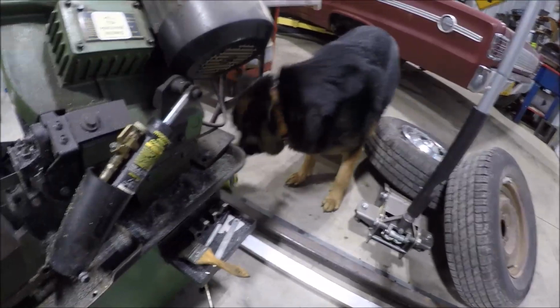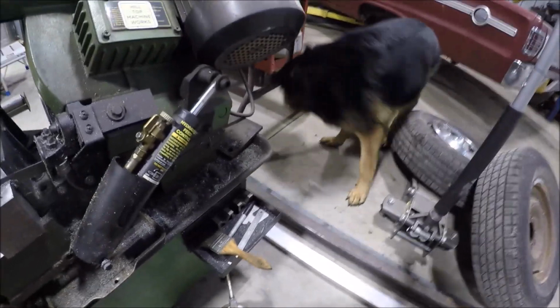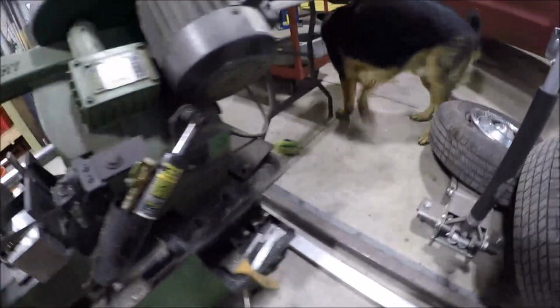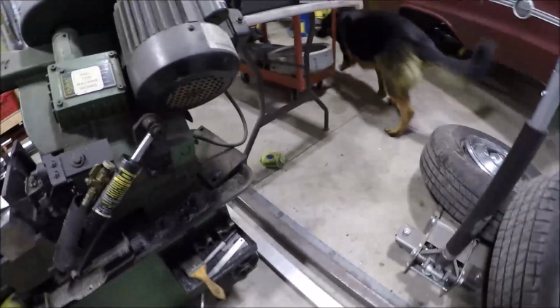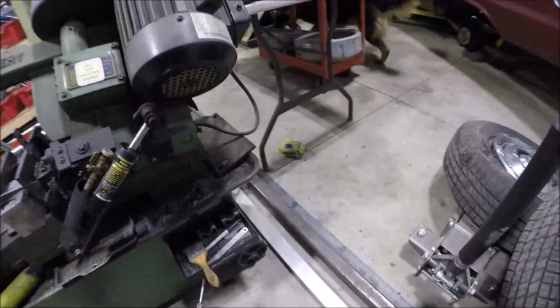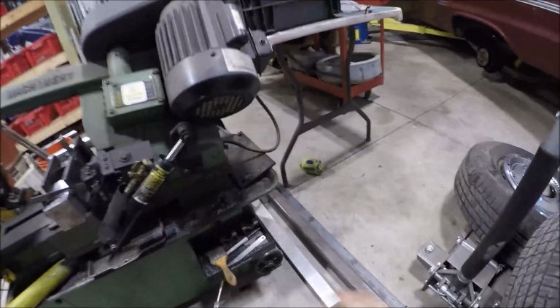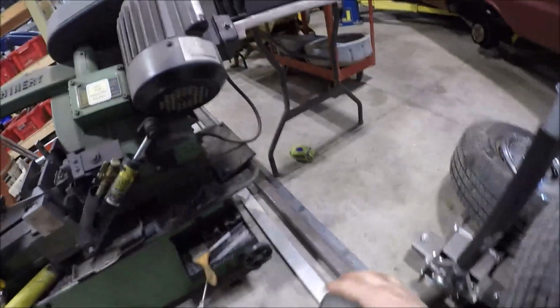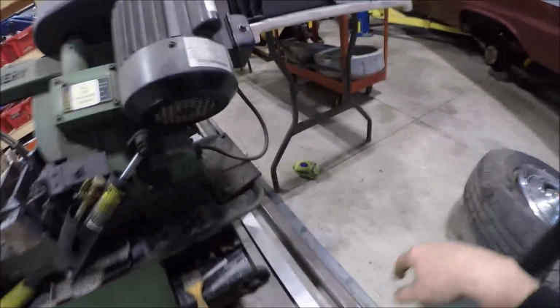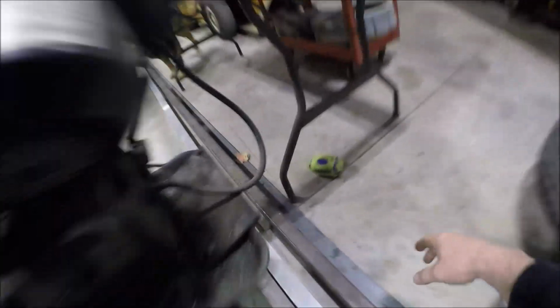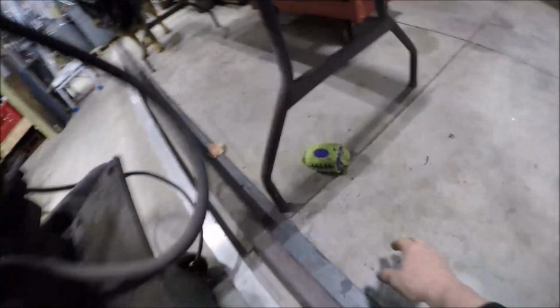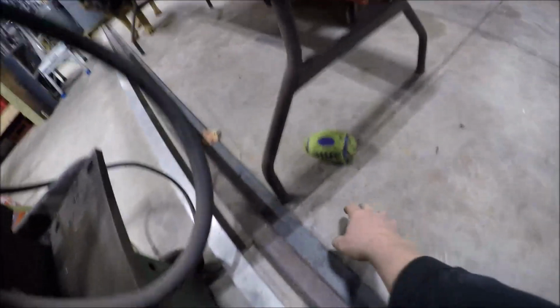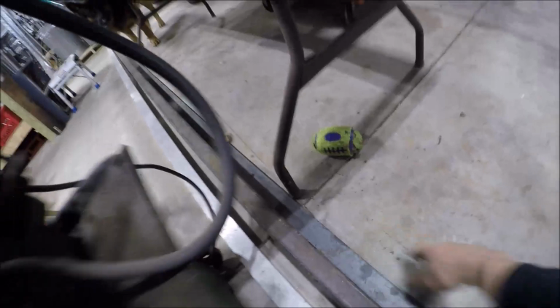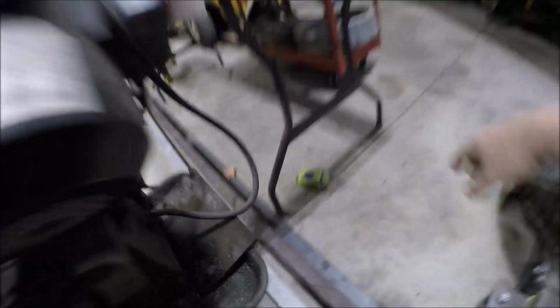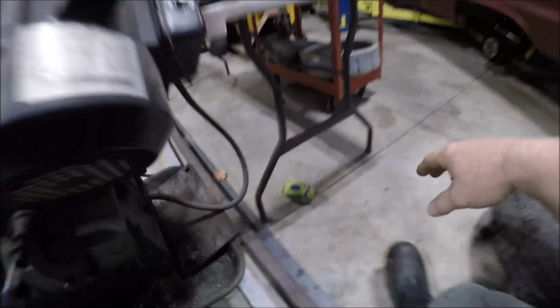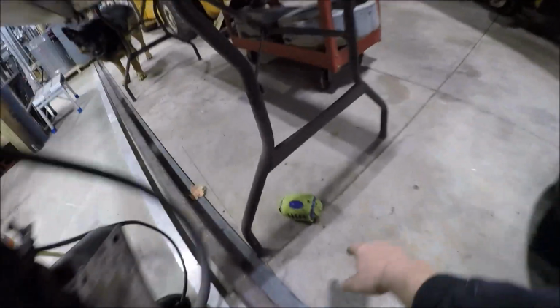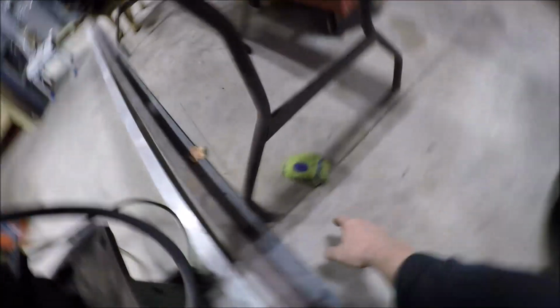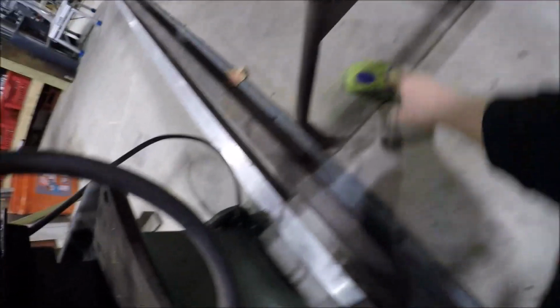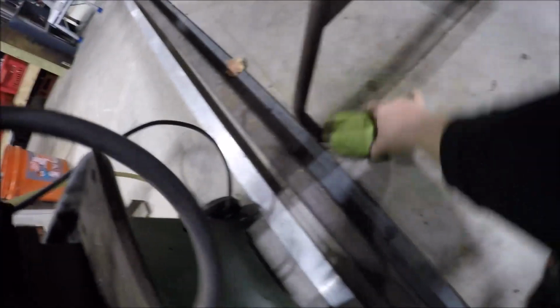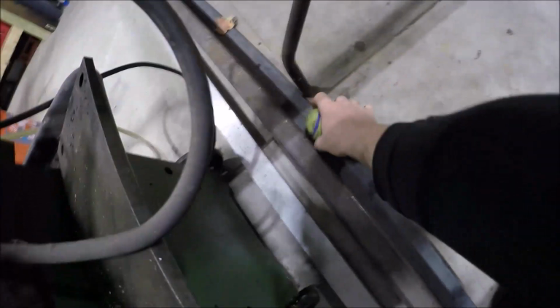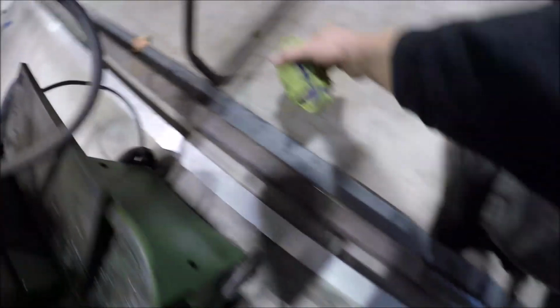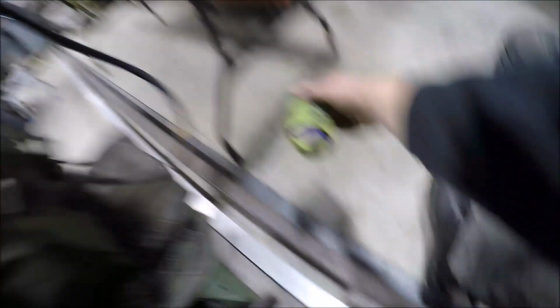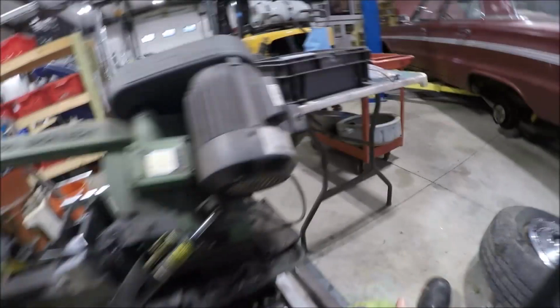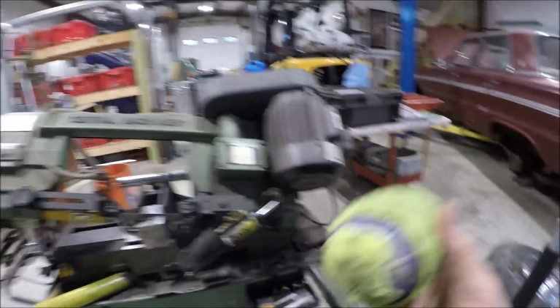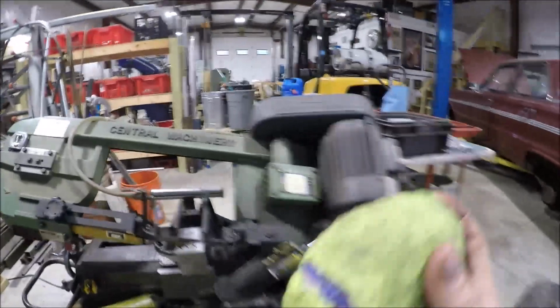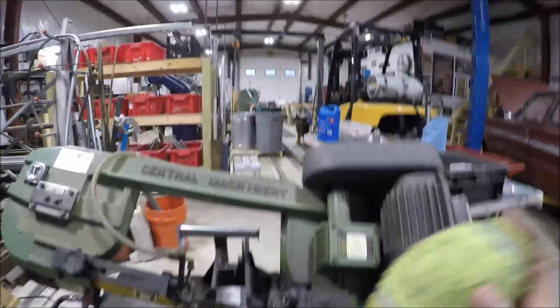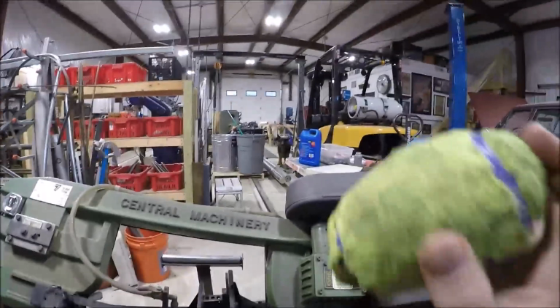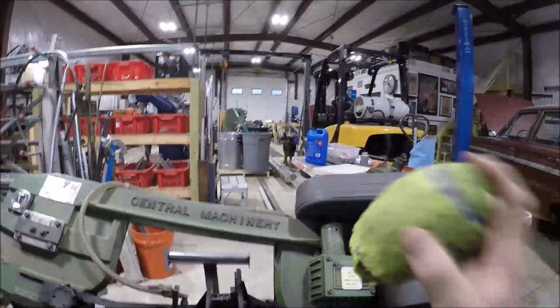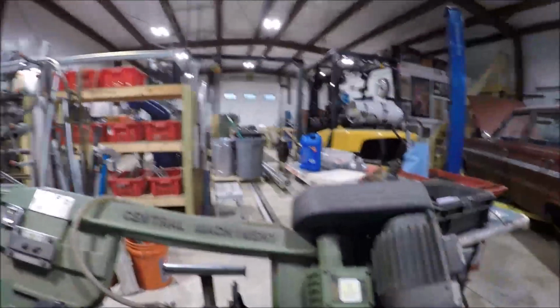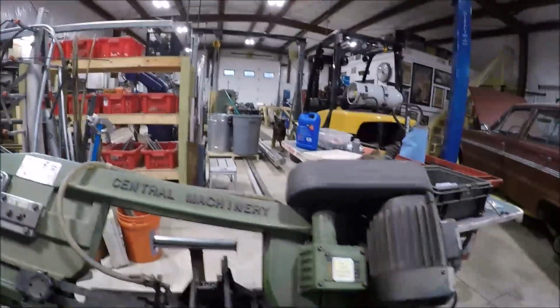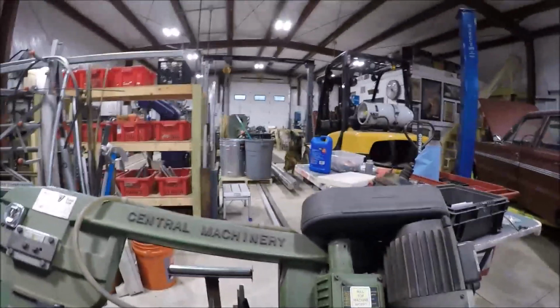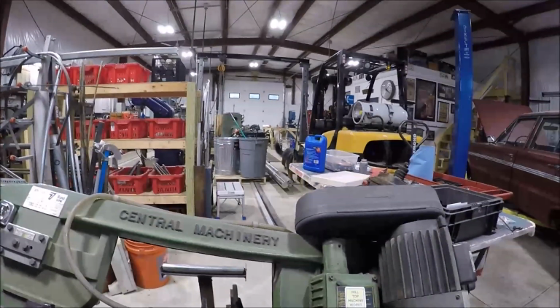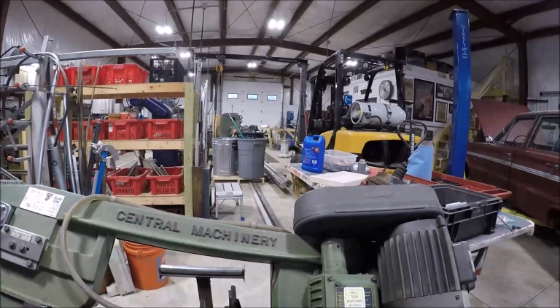We're playing football in the shop today — Chaos is hyped up. Of course you can't give it to him, he's got to drop it. Alright, here we go — good catch, buddy.